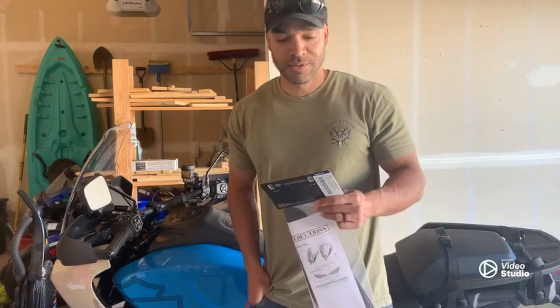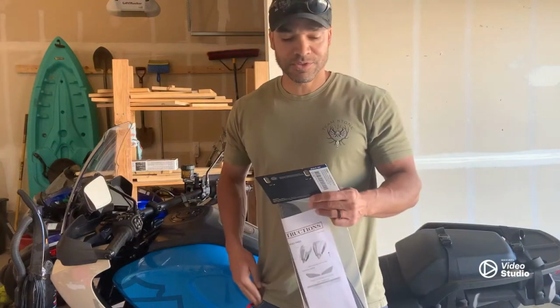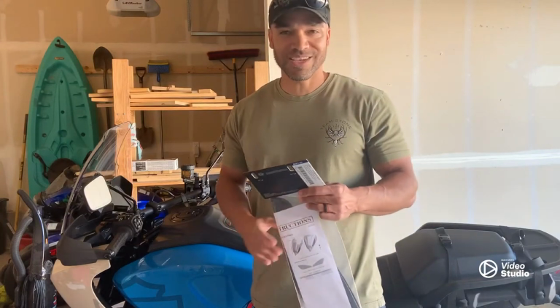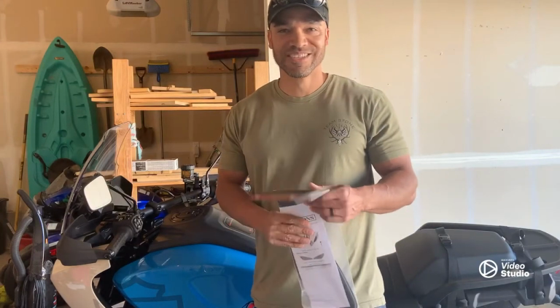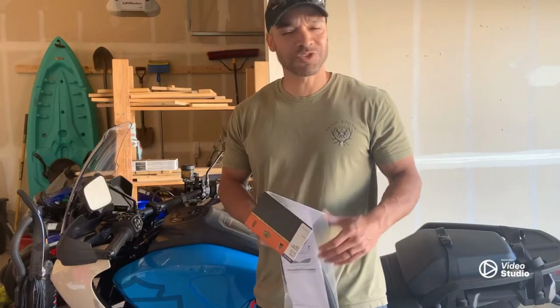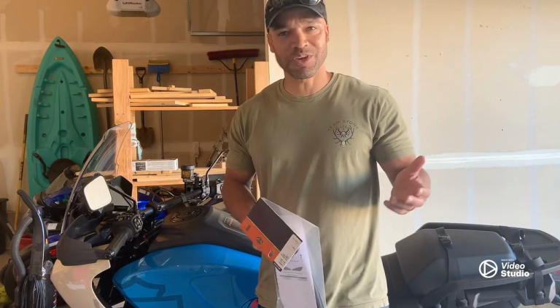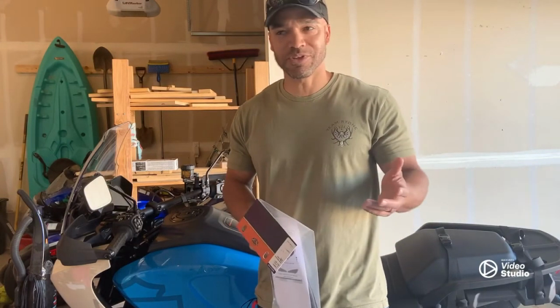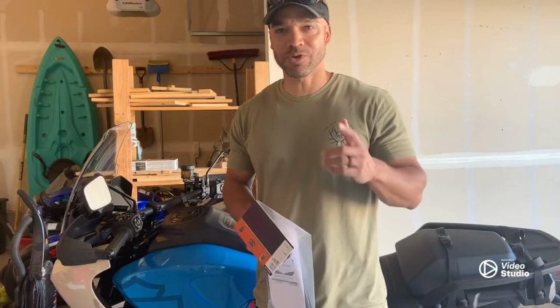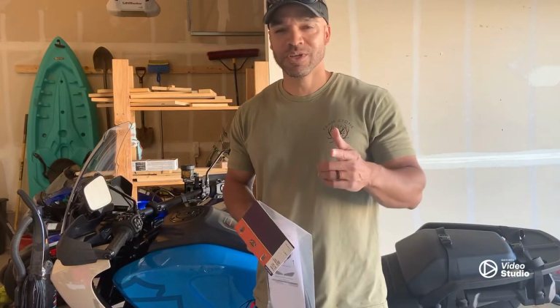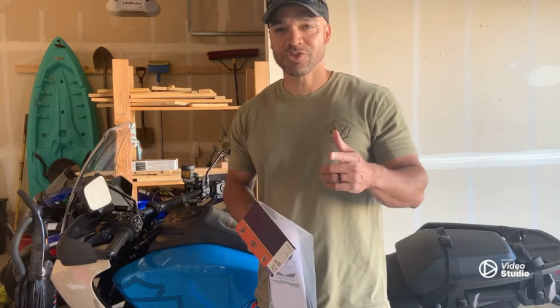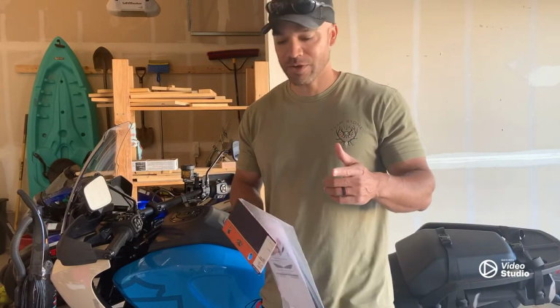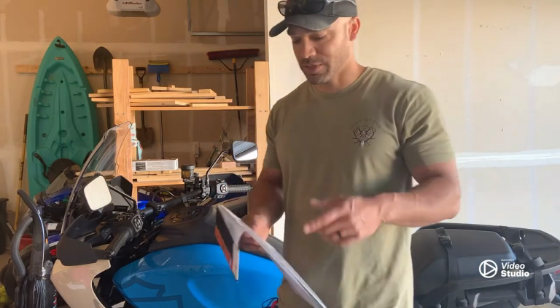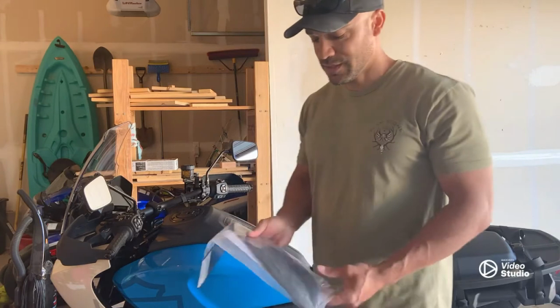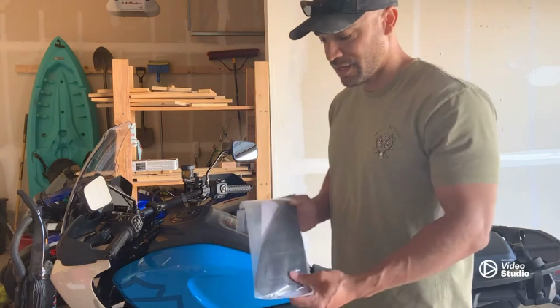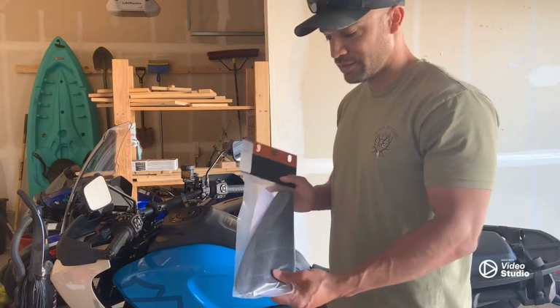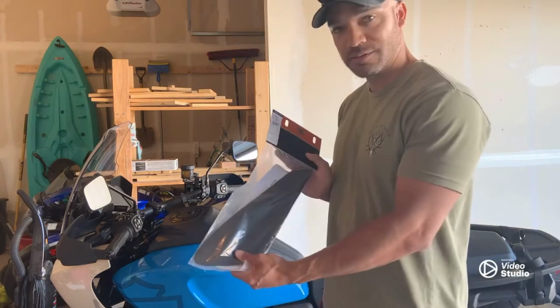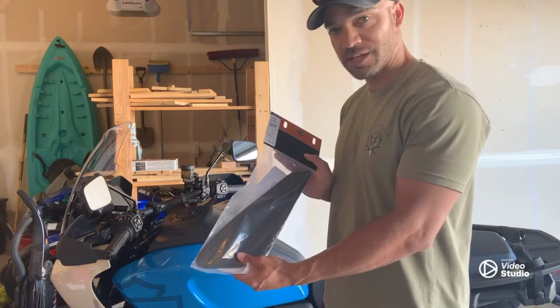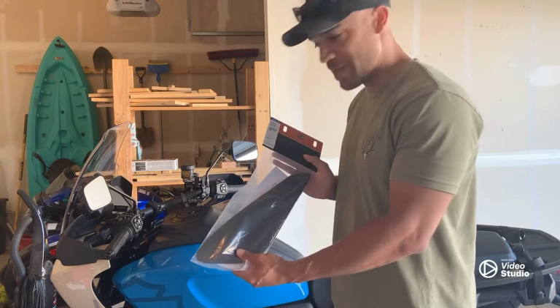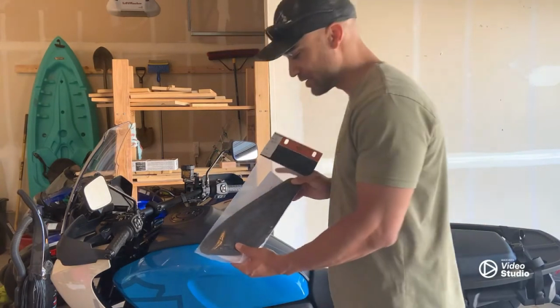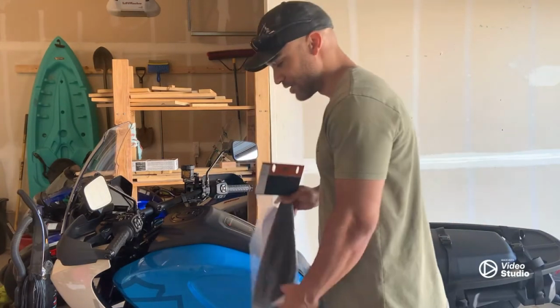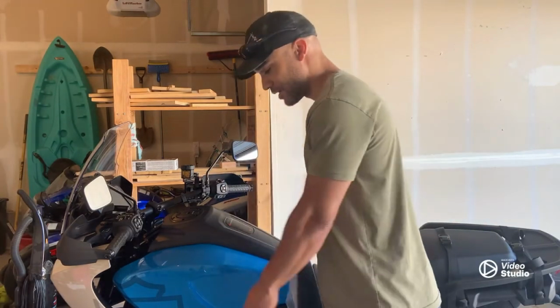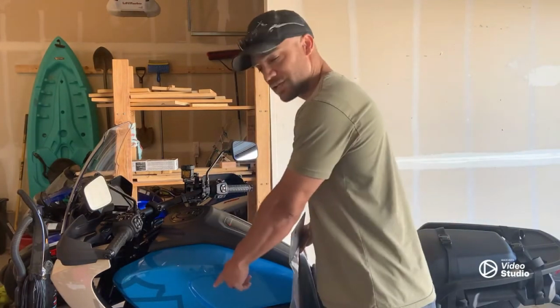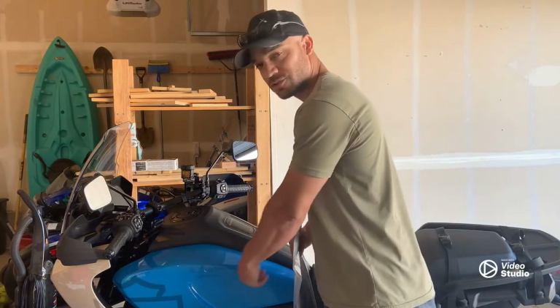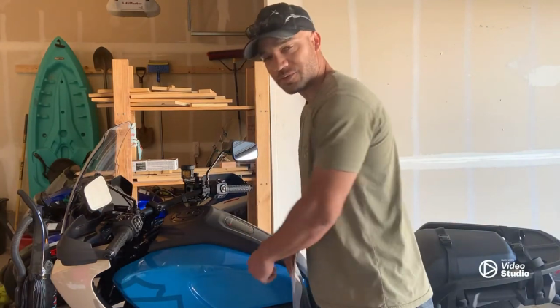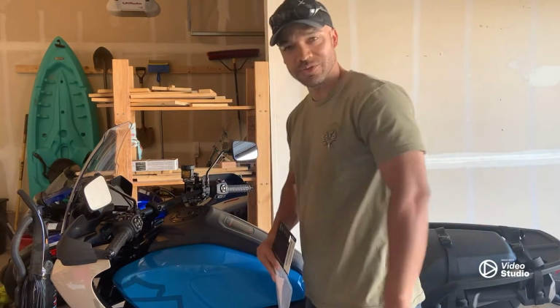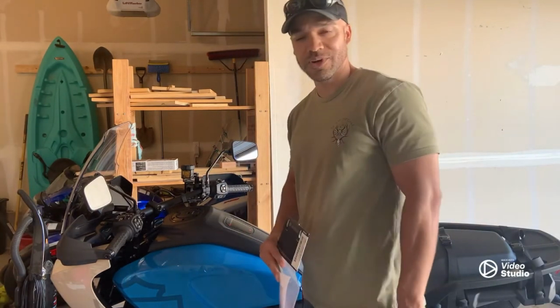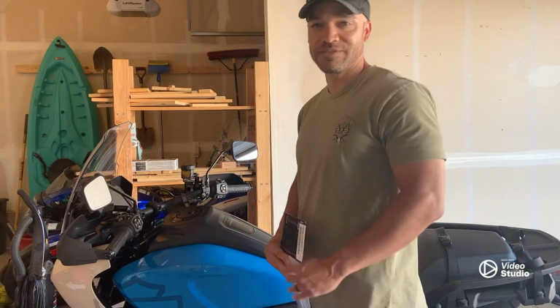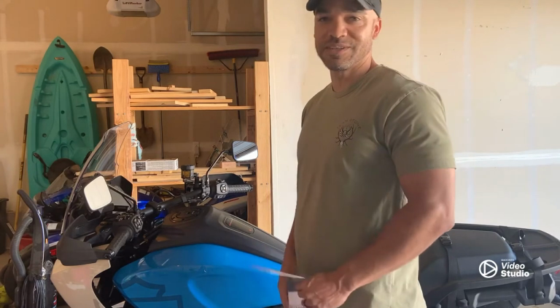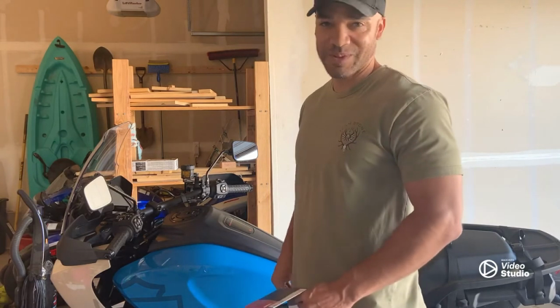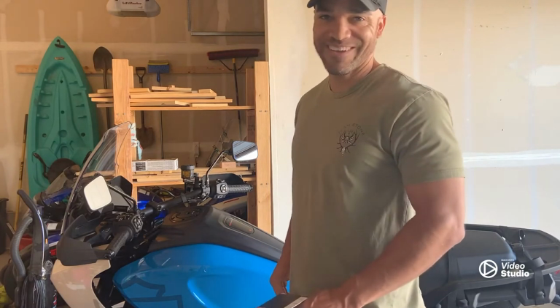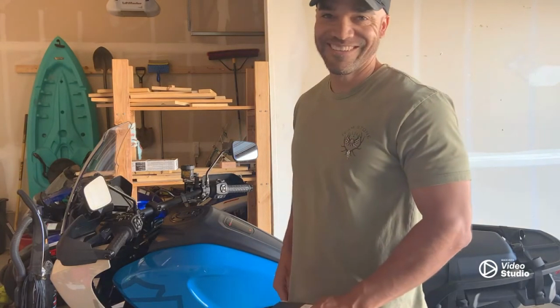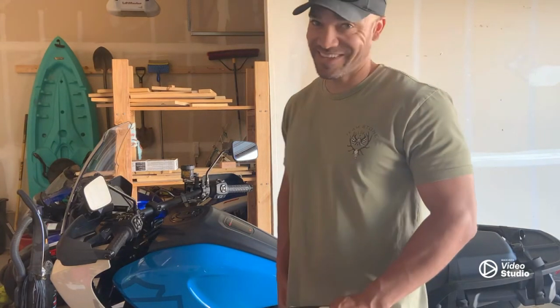What's up guys? I just want to make a quick video to show you how to put the tank knee pads on a 2022 Harley-Davidson Pan America. Let's get it!